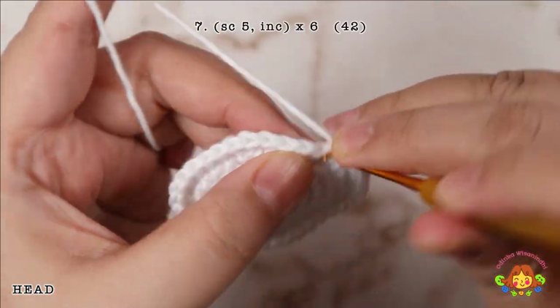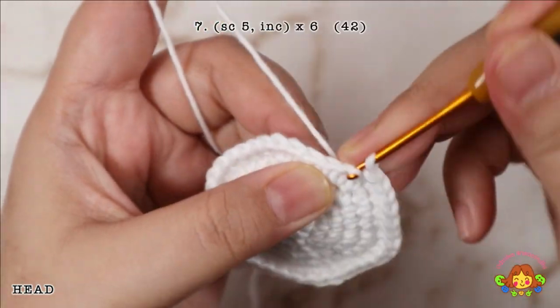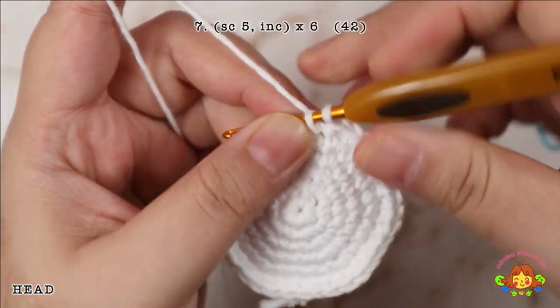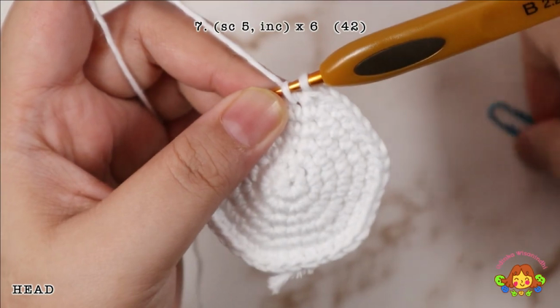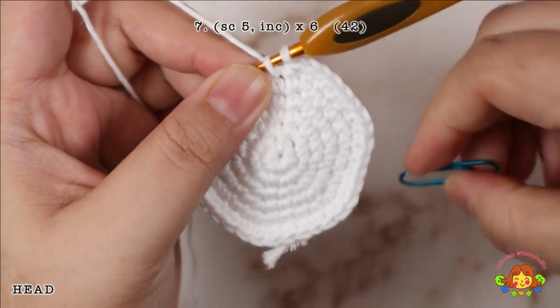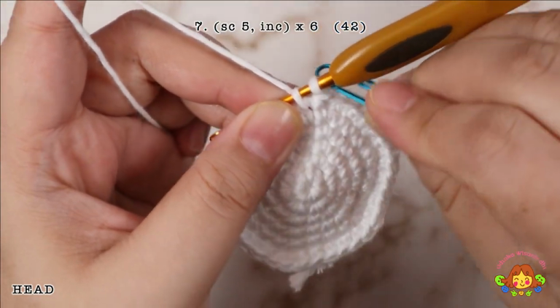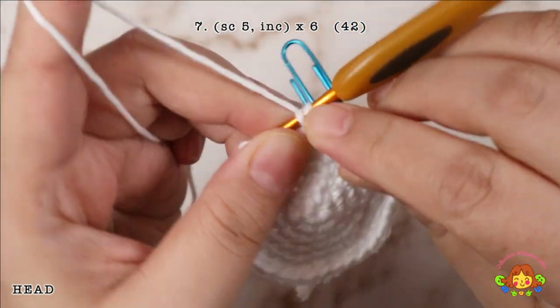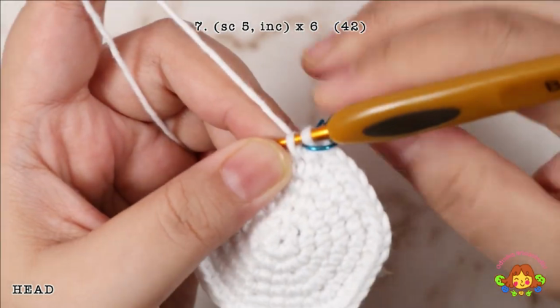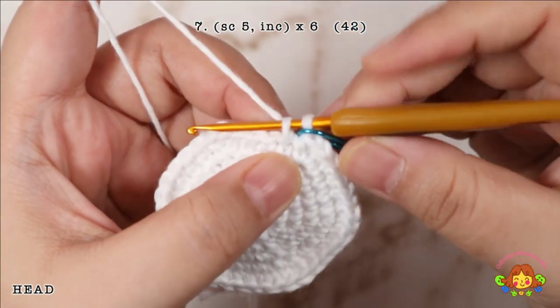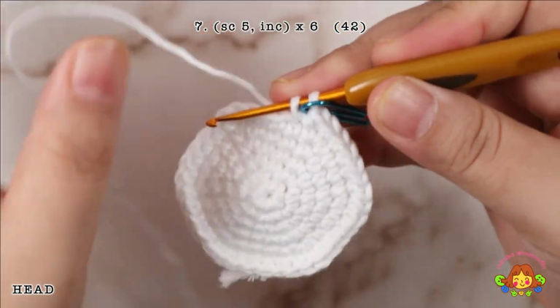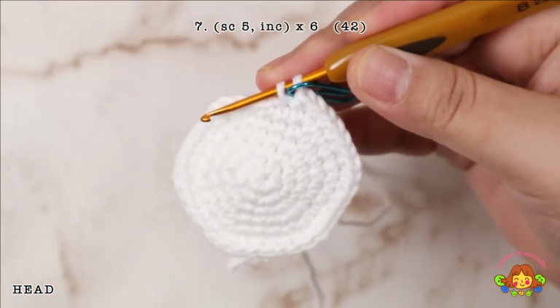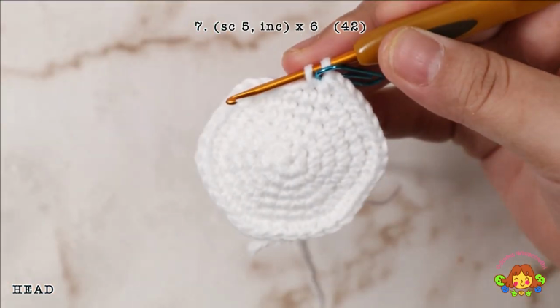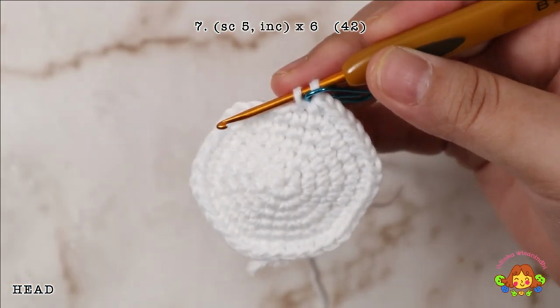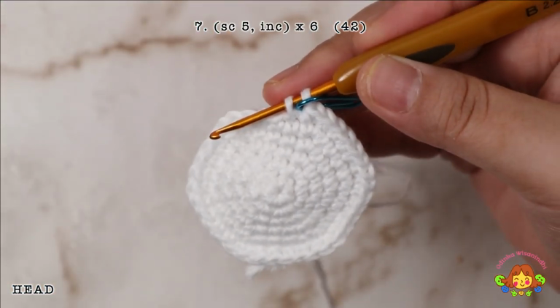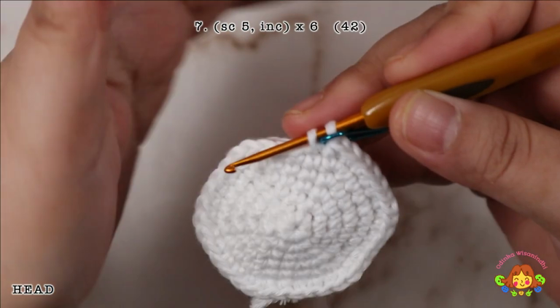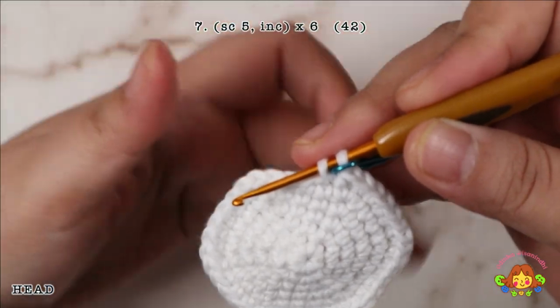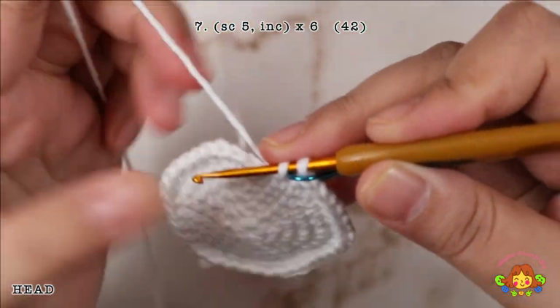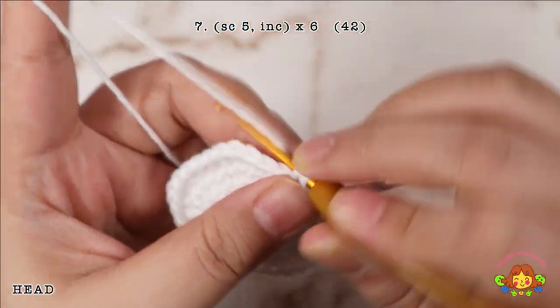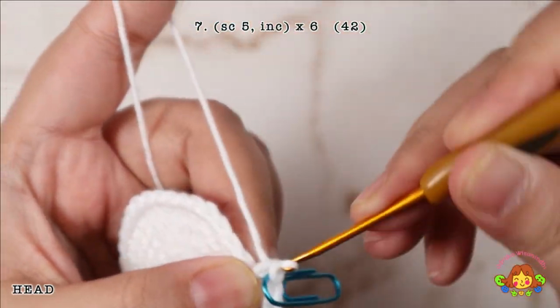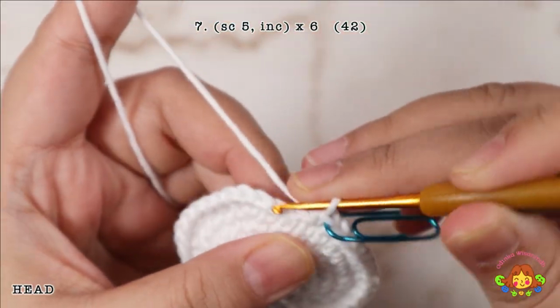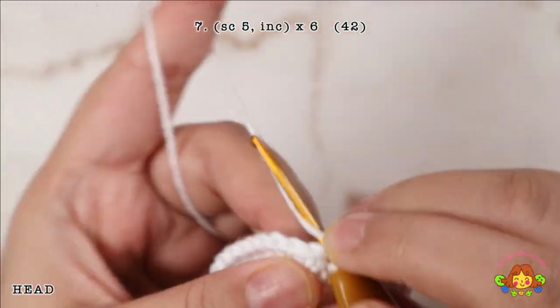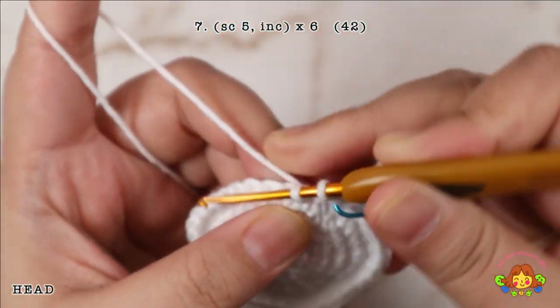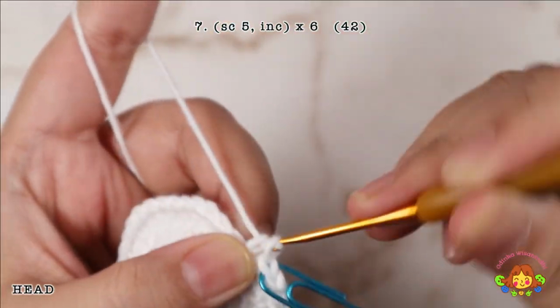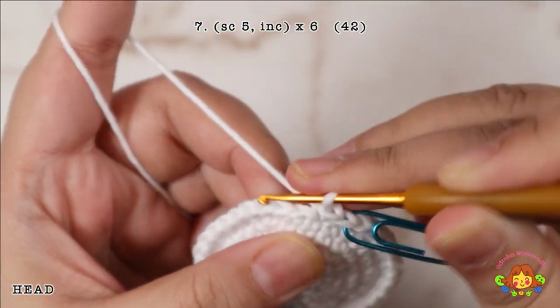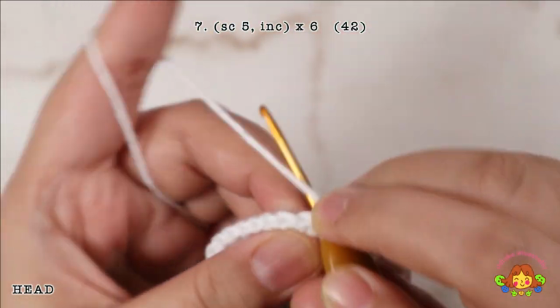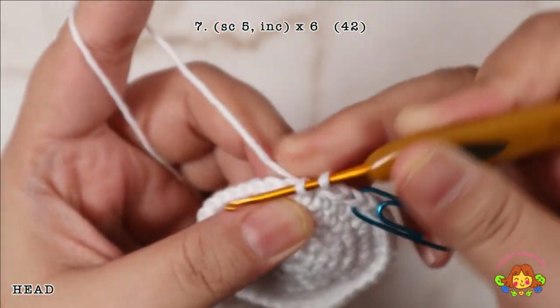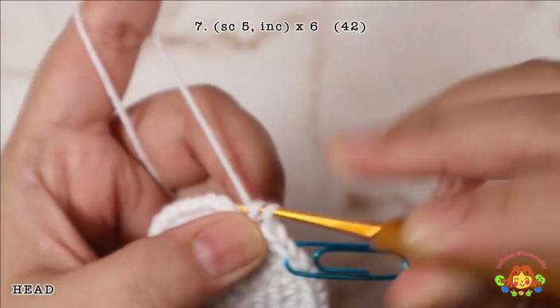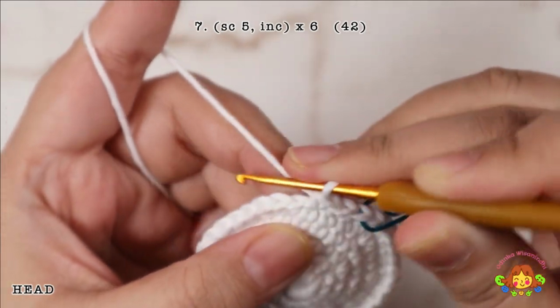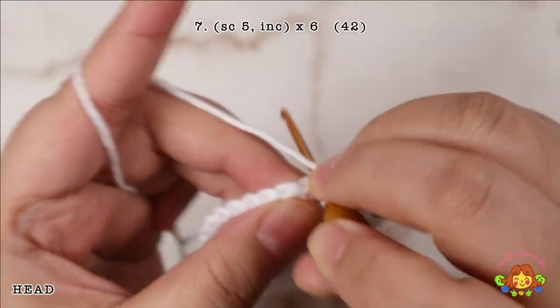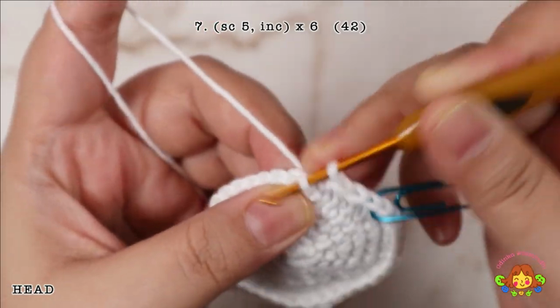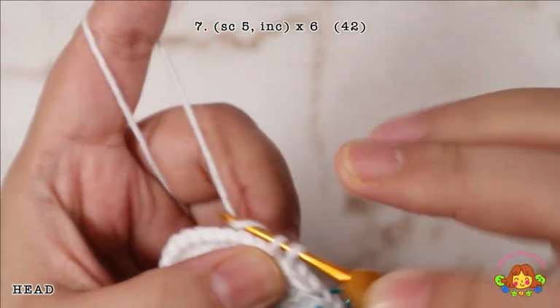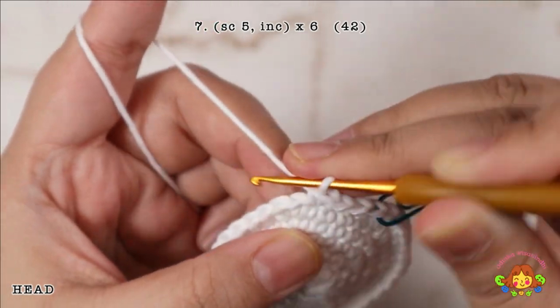Round 7: make 5 single crochets and then an increase in the 6th stitch. Repeat 6 times. You will end up with 42 single crochets.